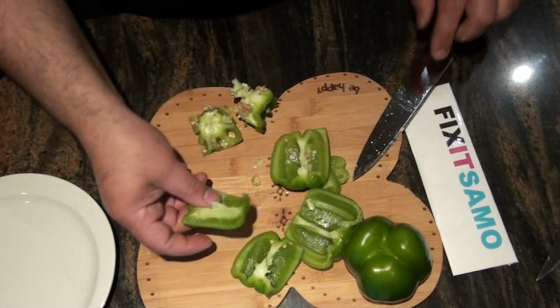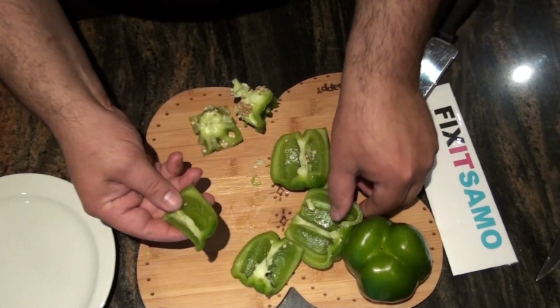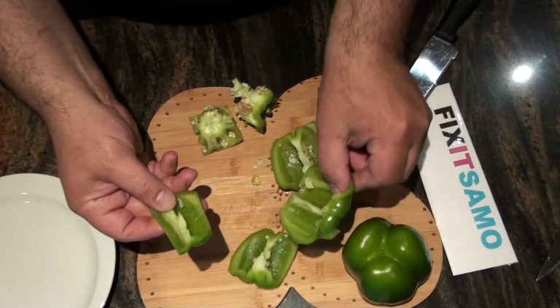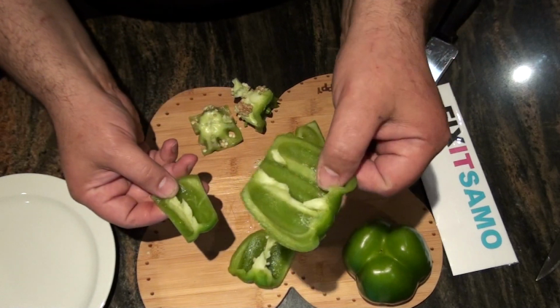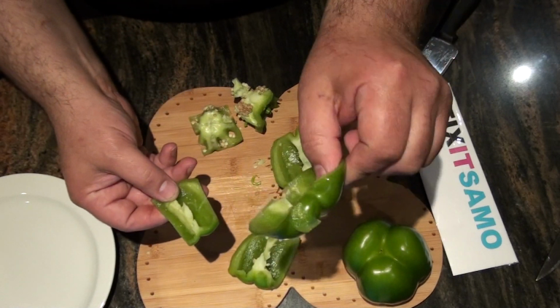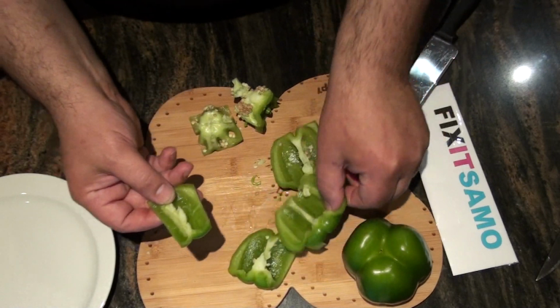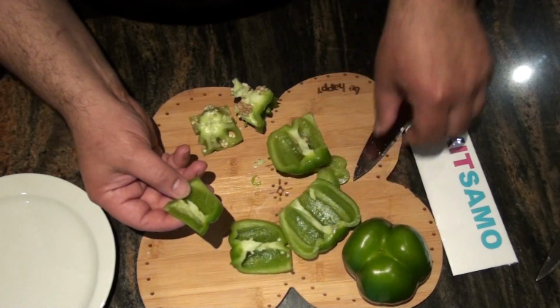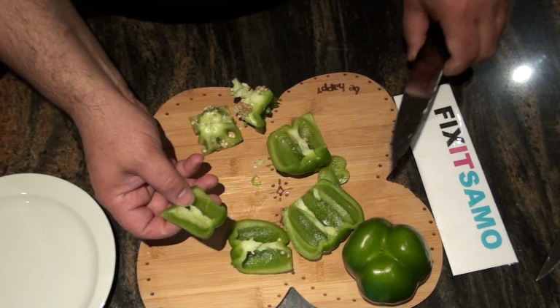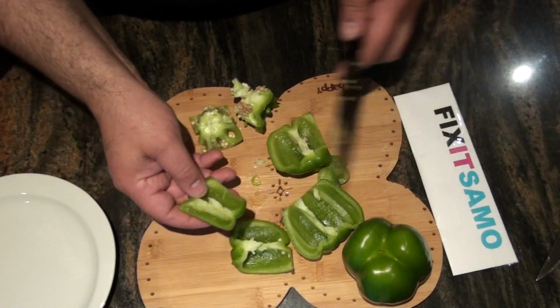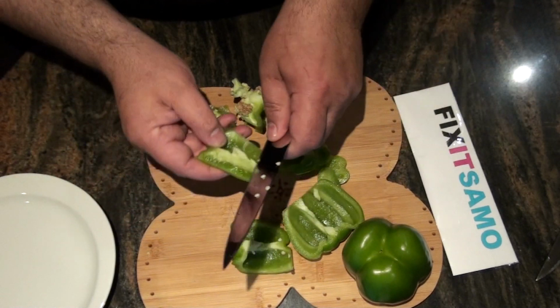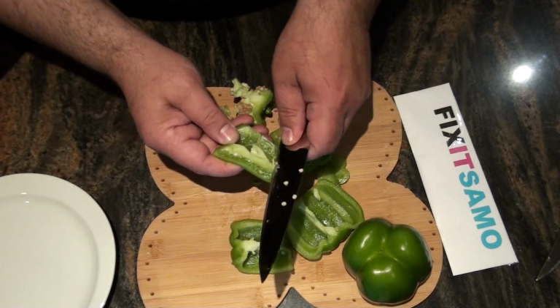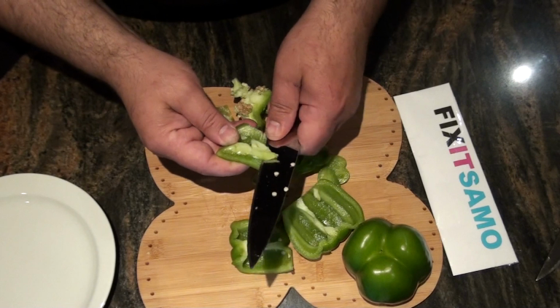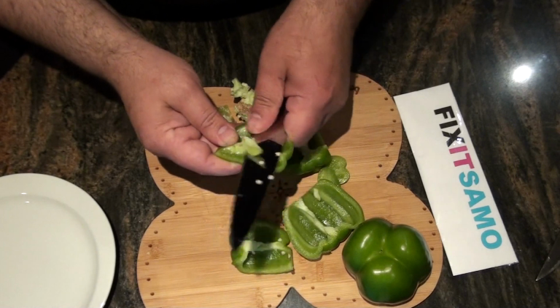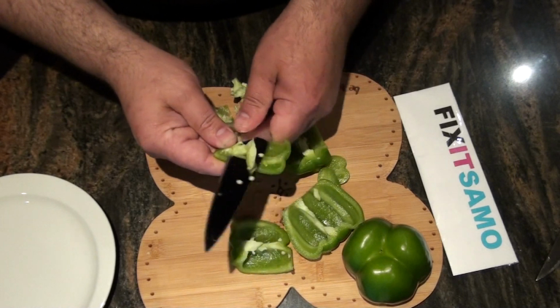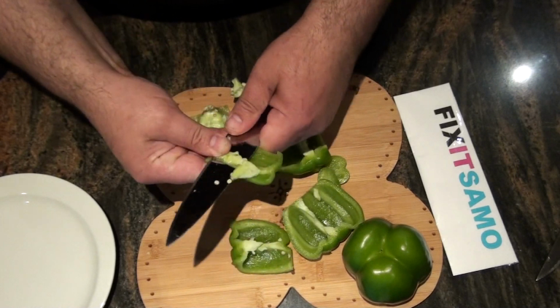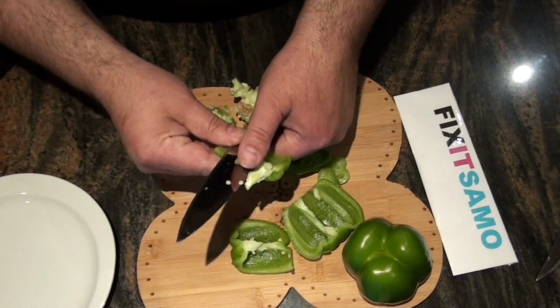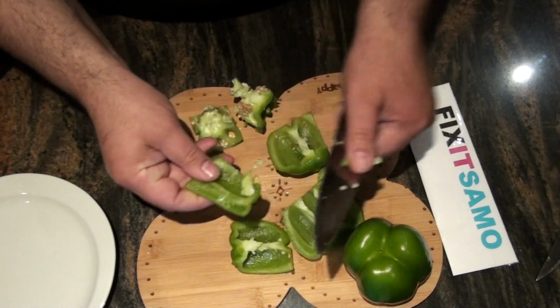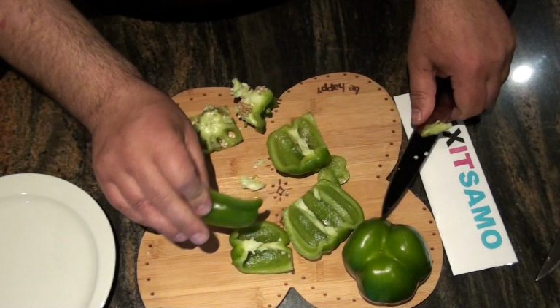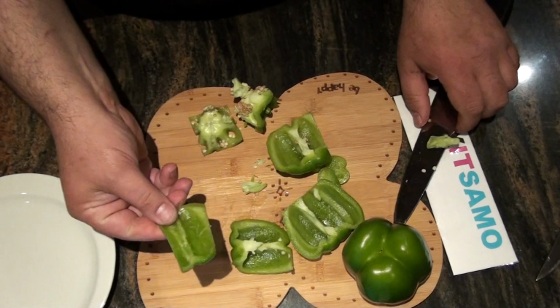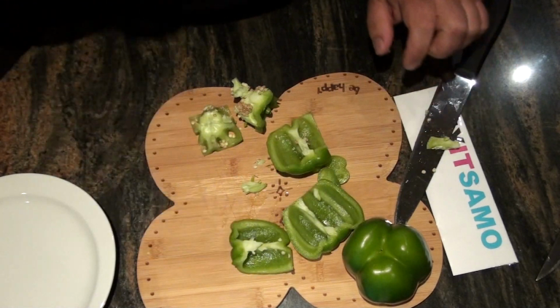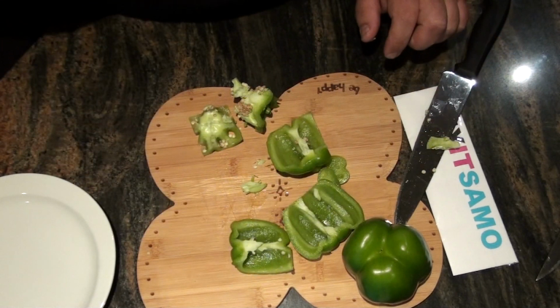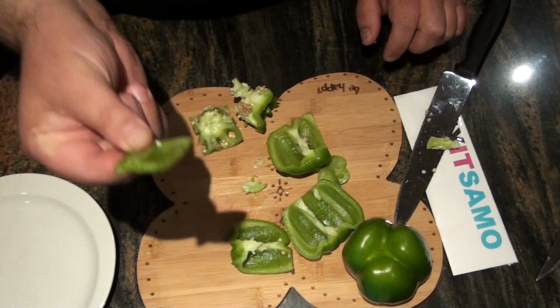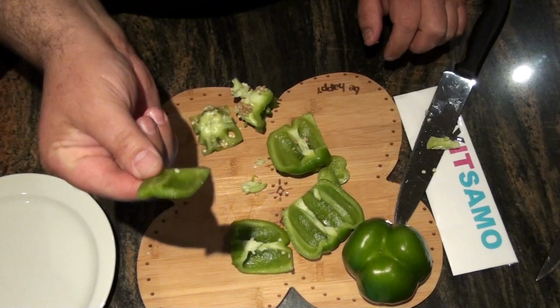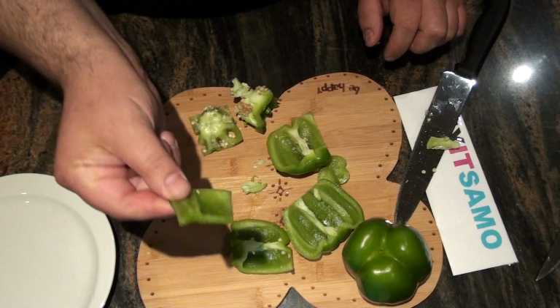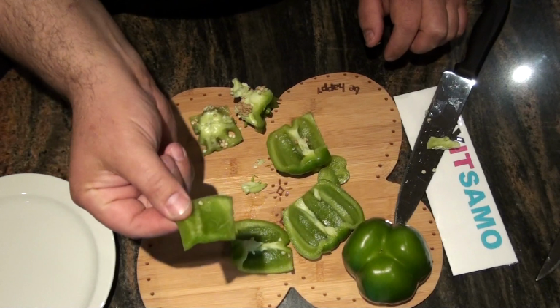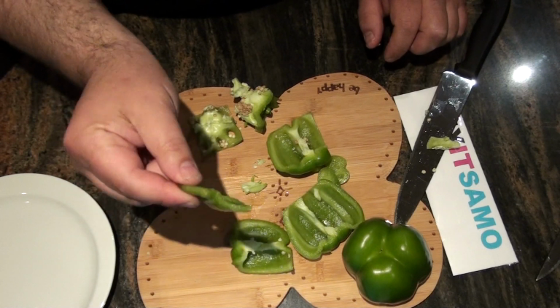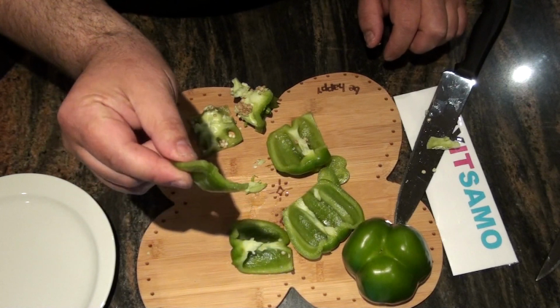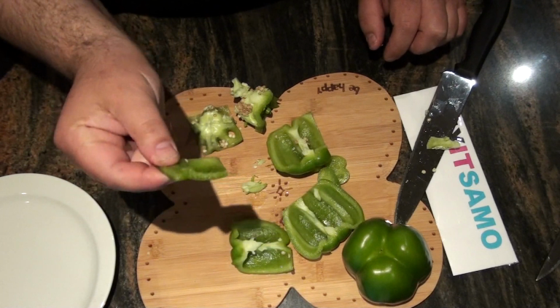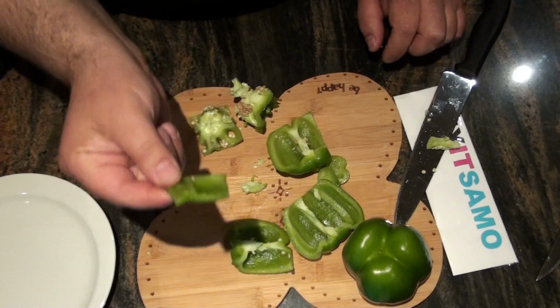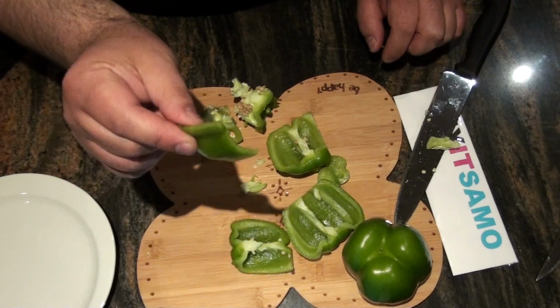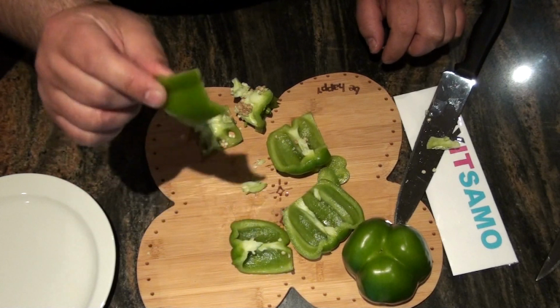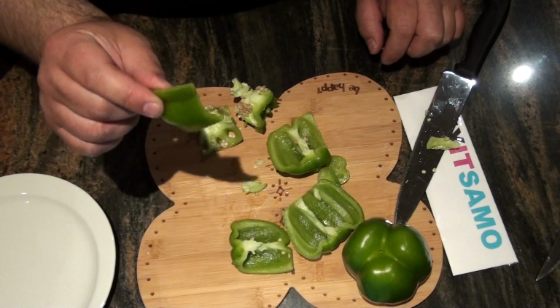I usually also remove this part because I don't like it. Amazing — it's really sweet, you have to try that!